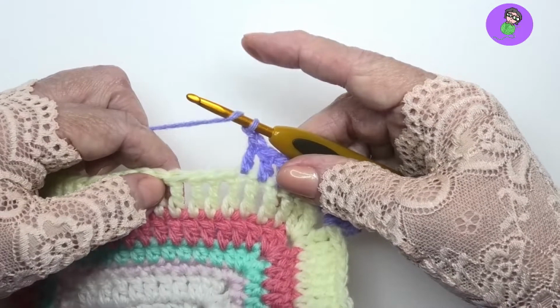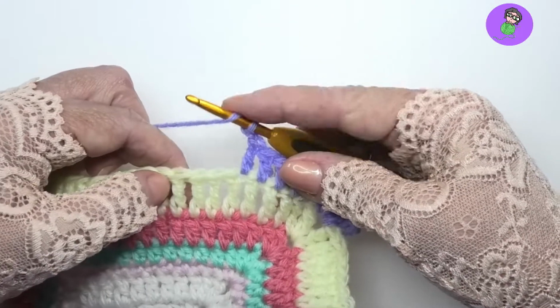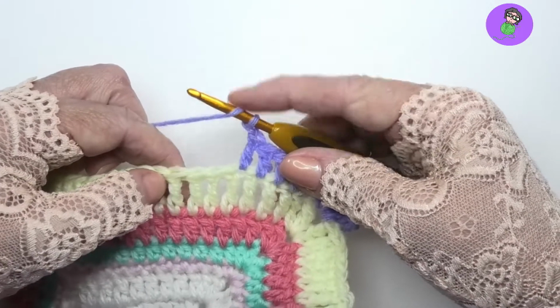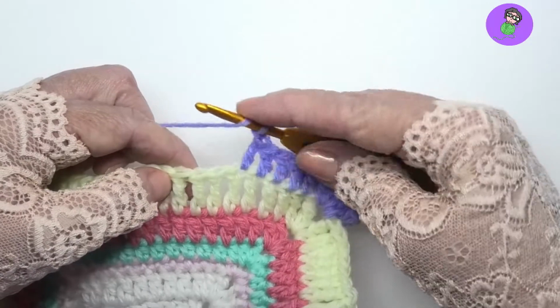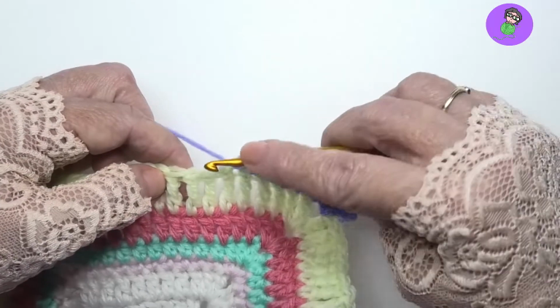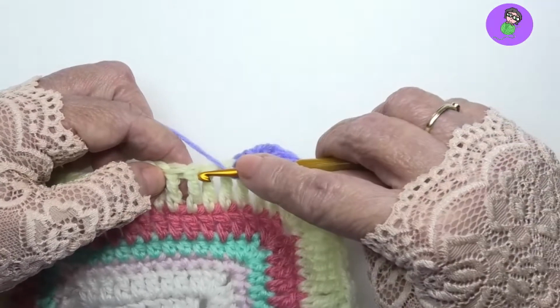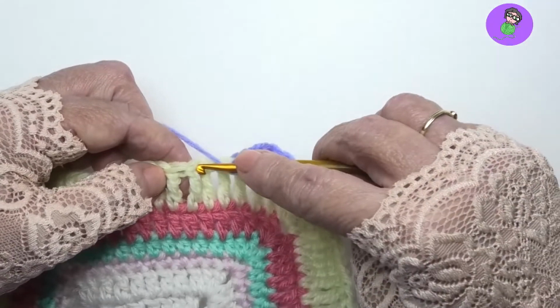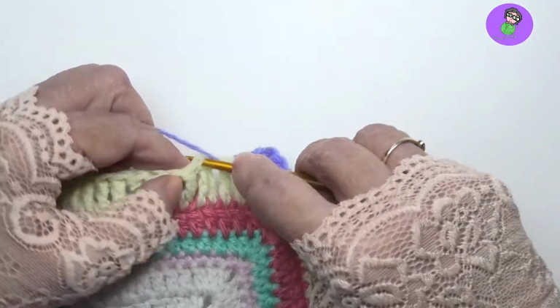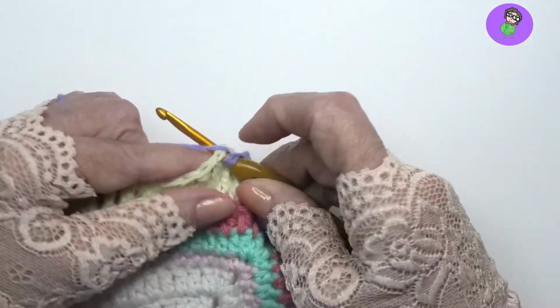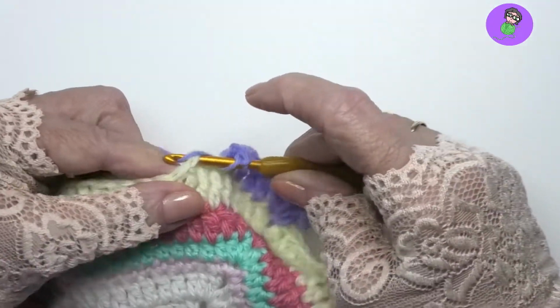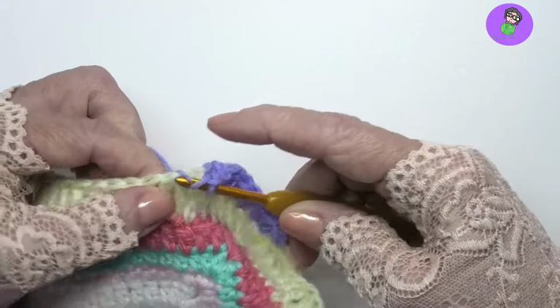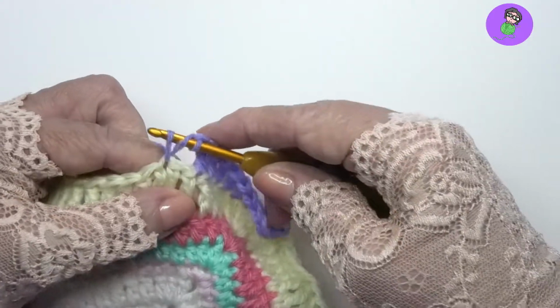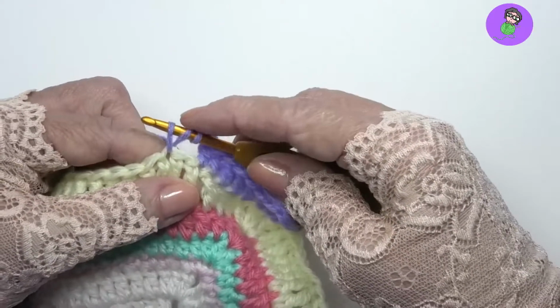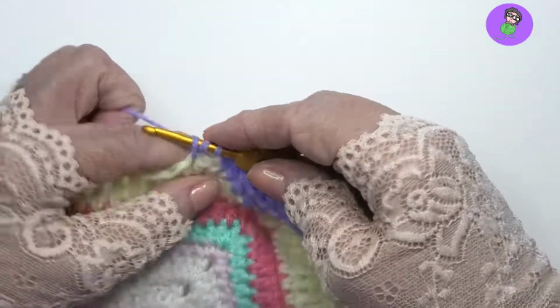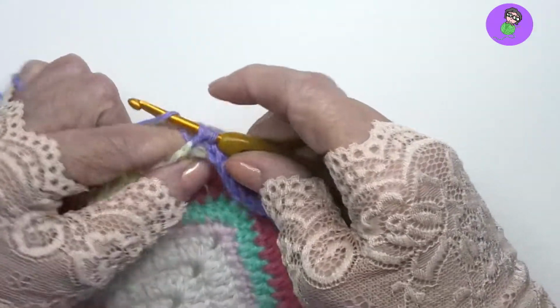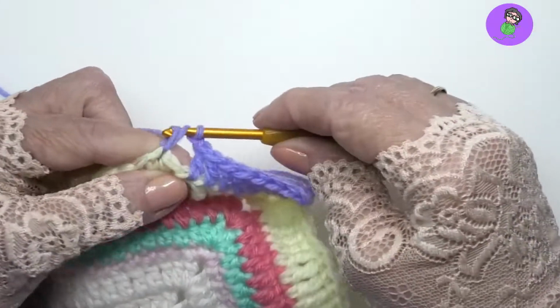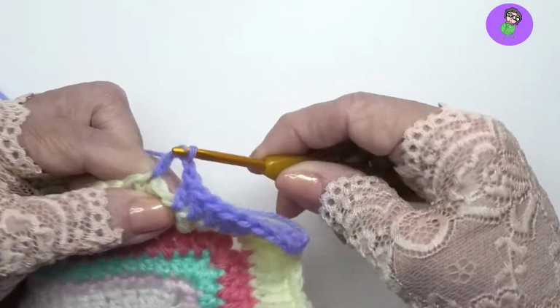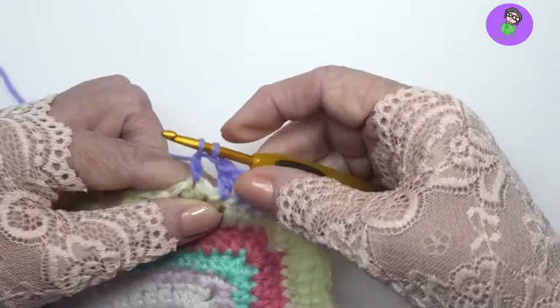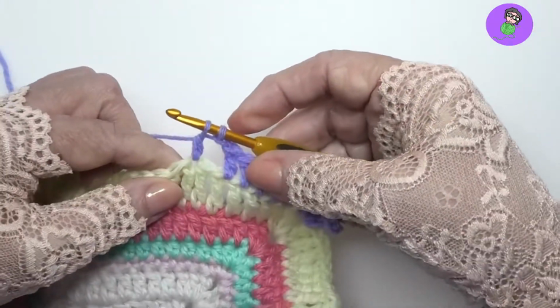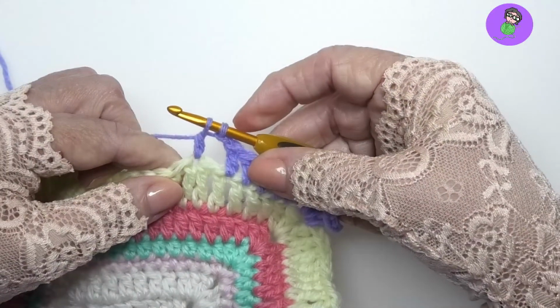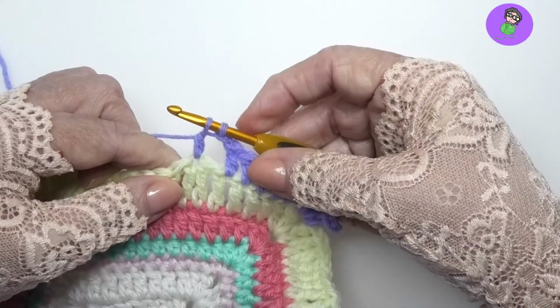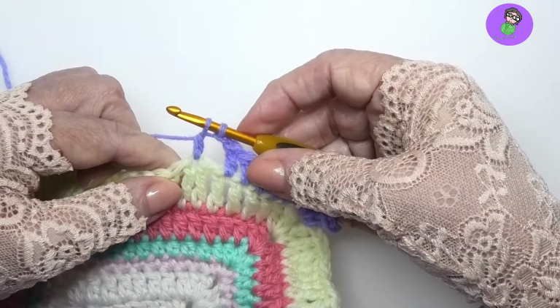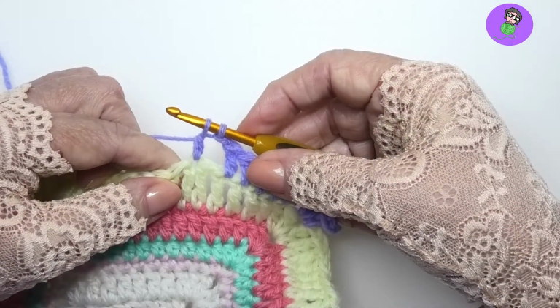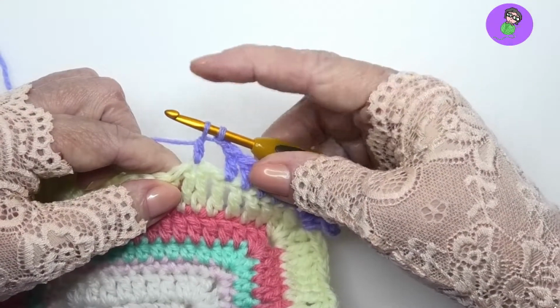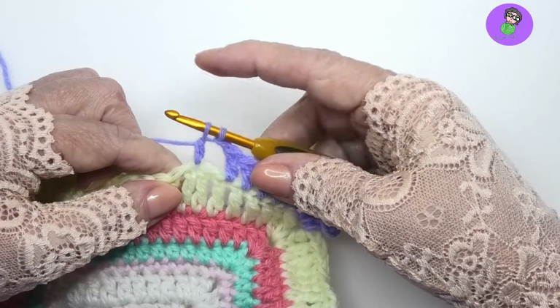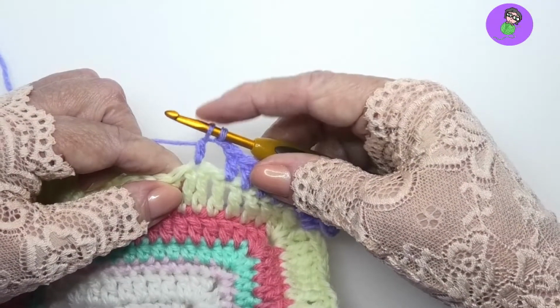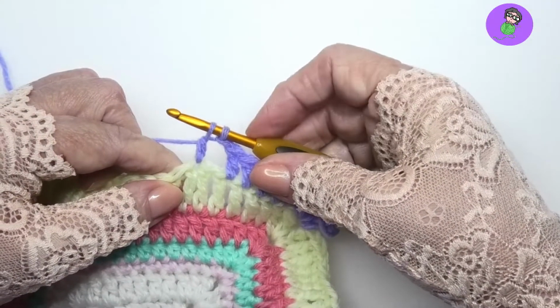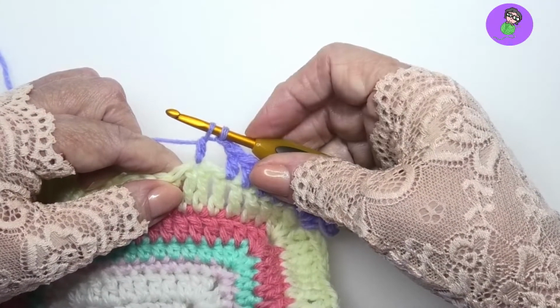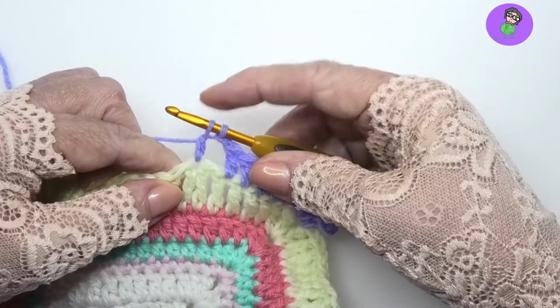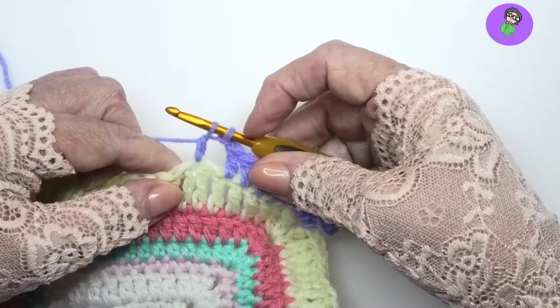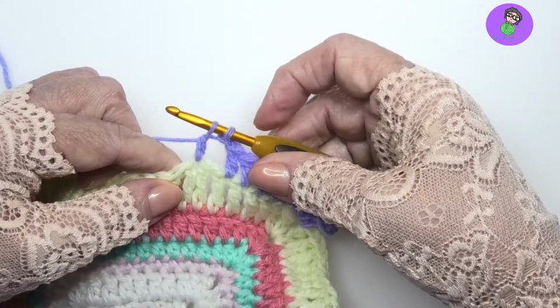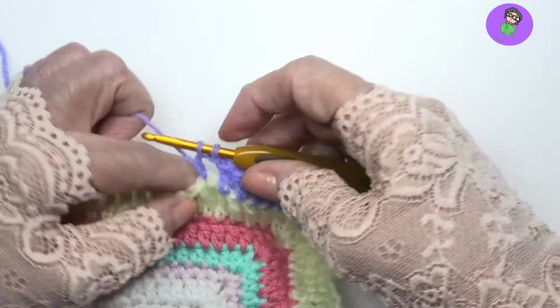So let's start. Yarn over, pull up a loop in the designated spot, yarn over, pull through two once. That's half of a double crochet — we're not going to finish it.